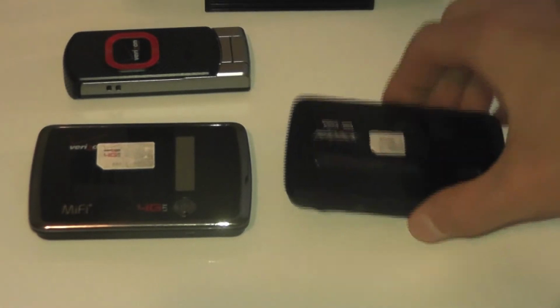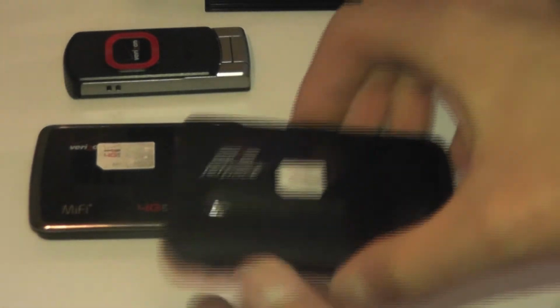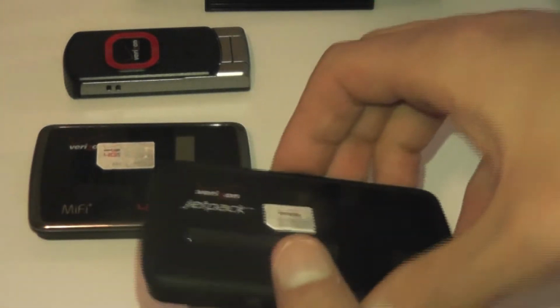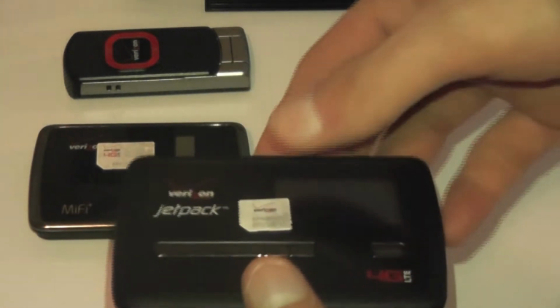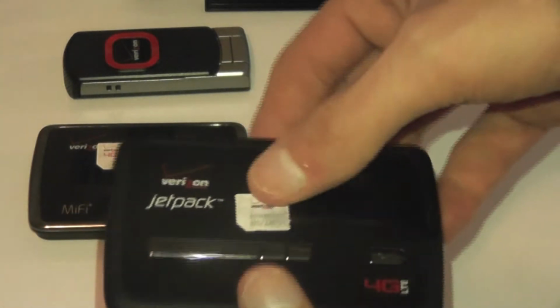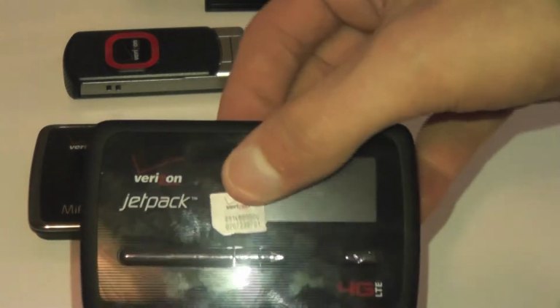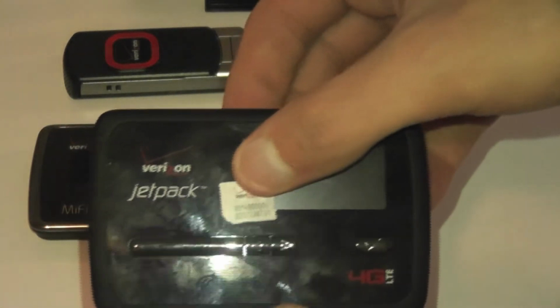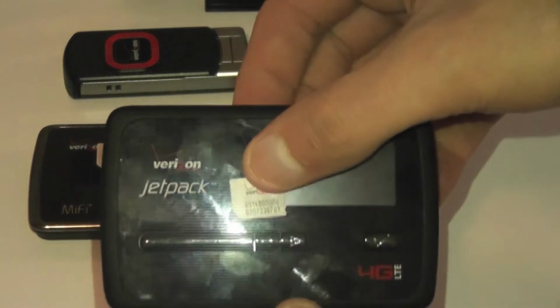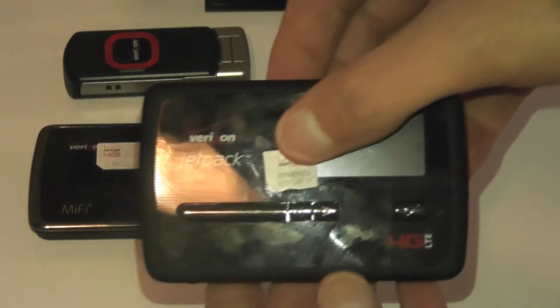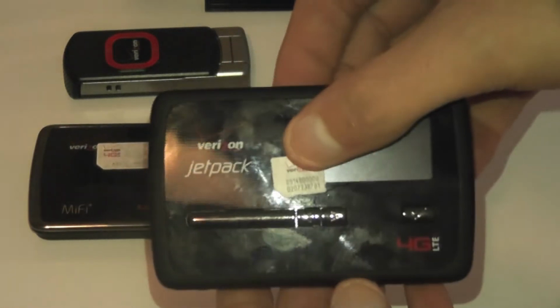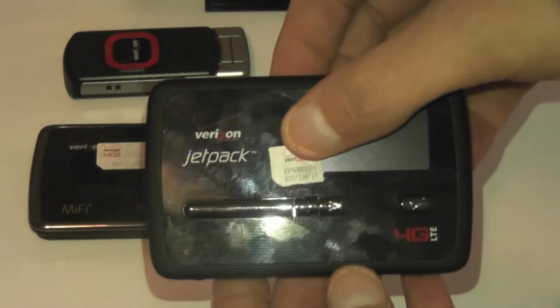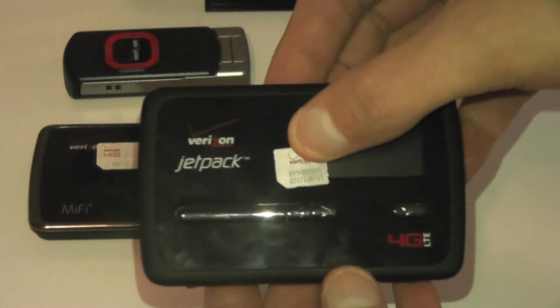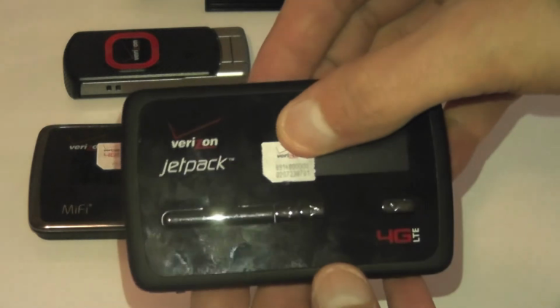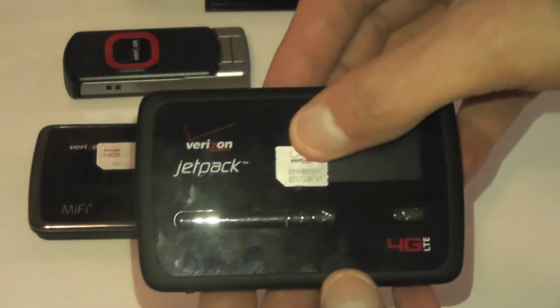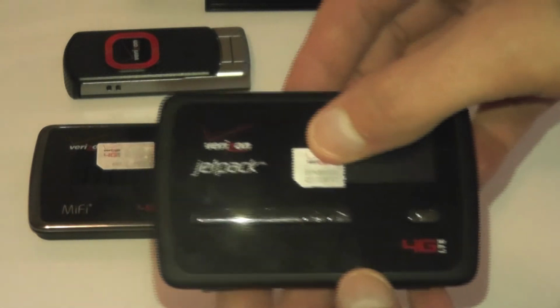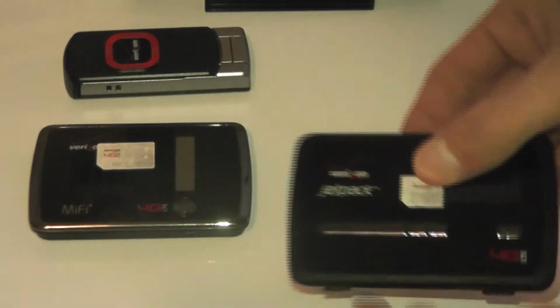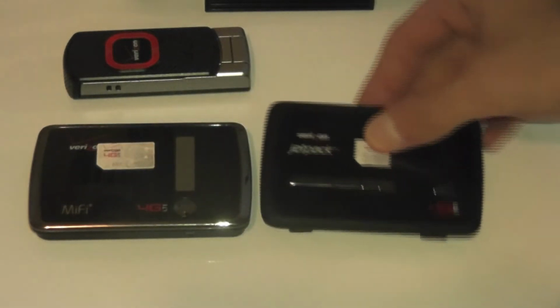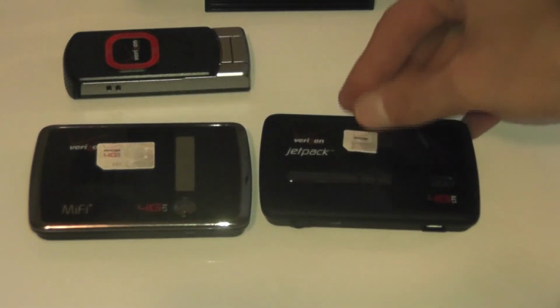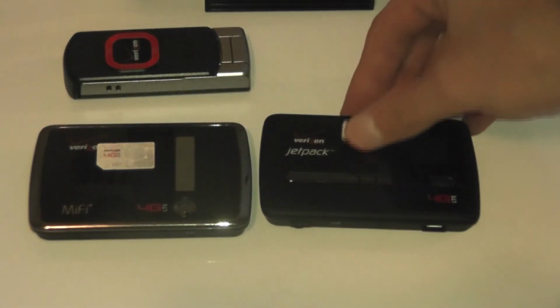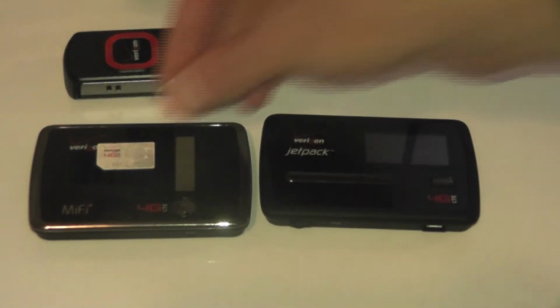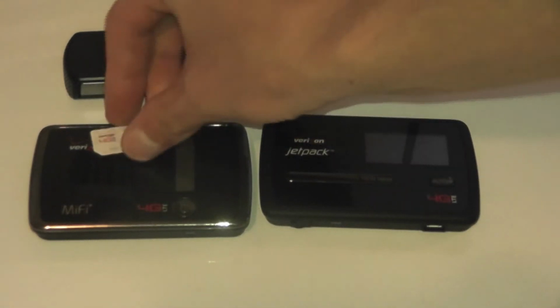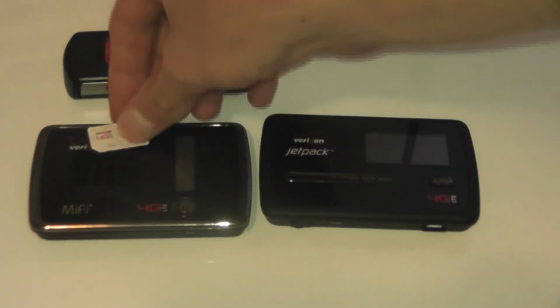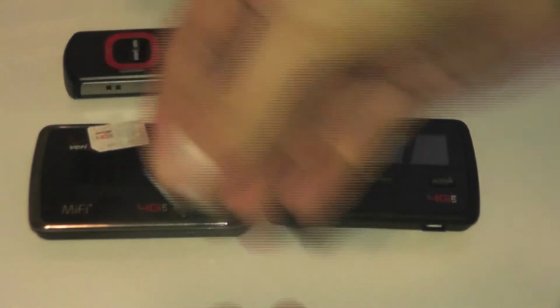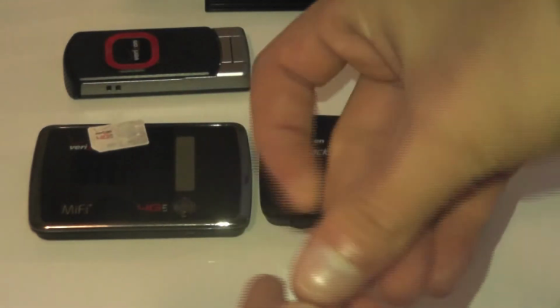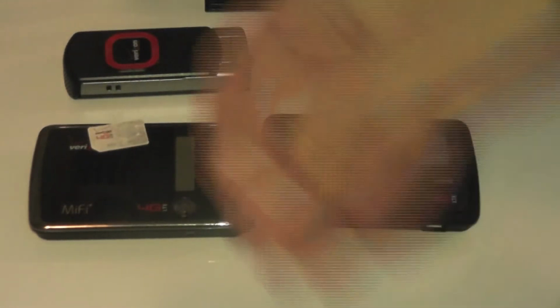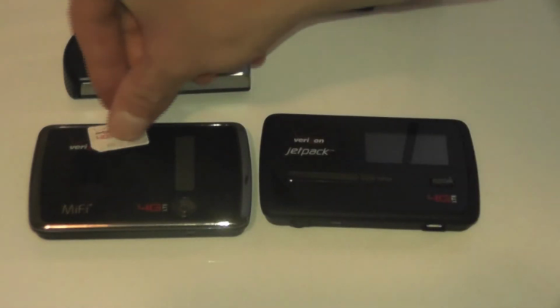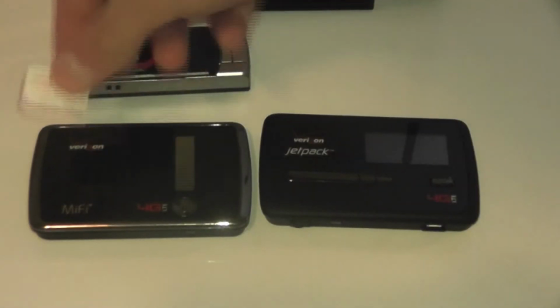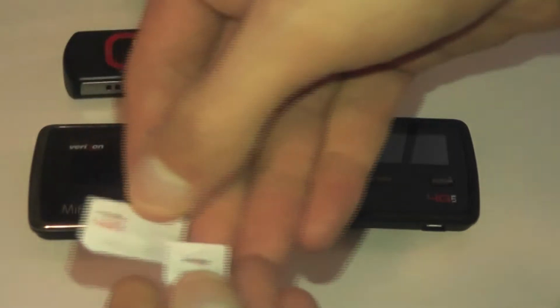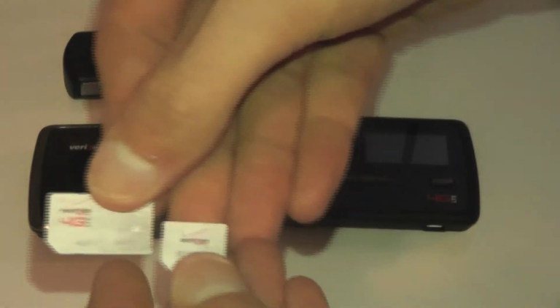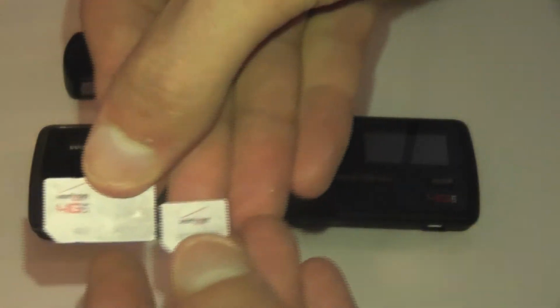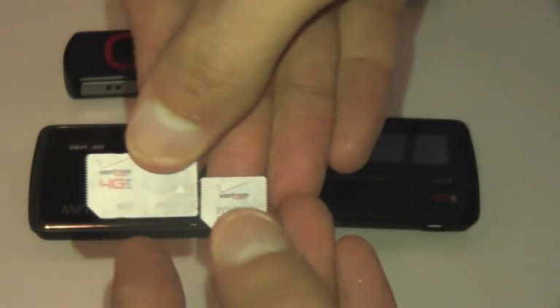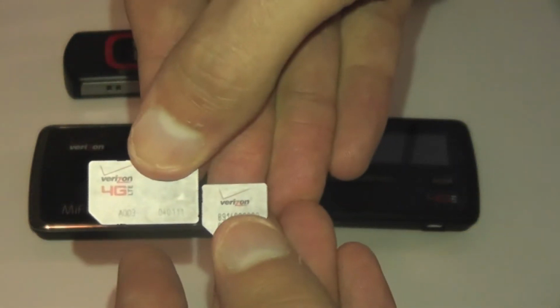We also have the newer MiFi Jetpack 4620L that has the micro SIM. As you can see, the micro SIM is much smaller.